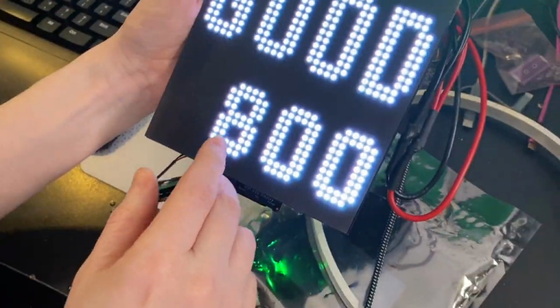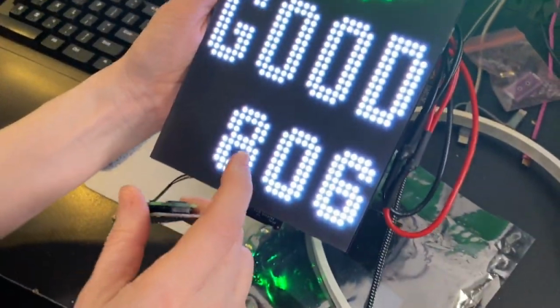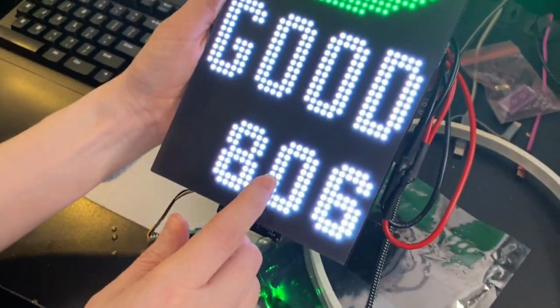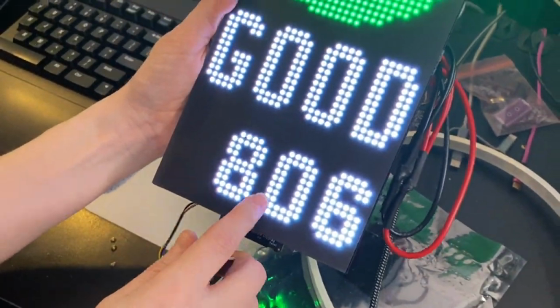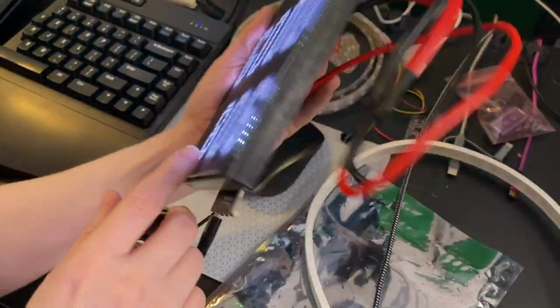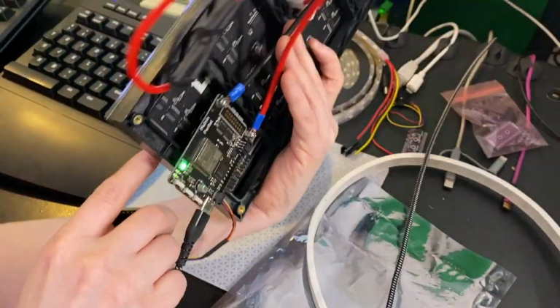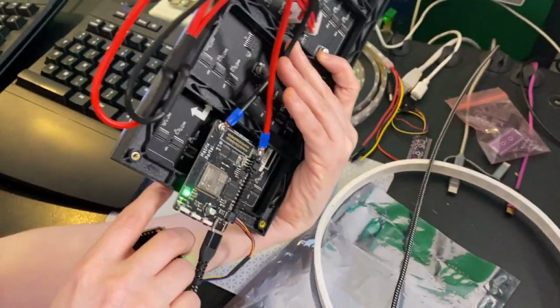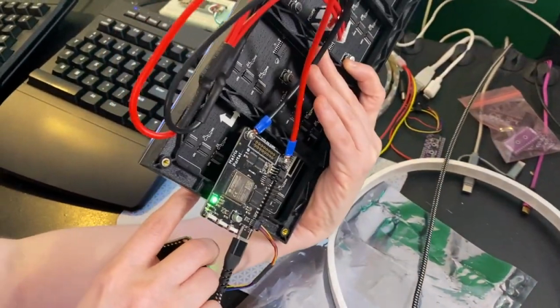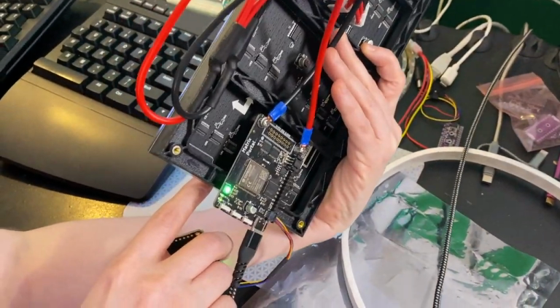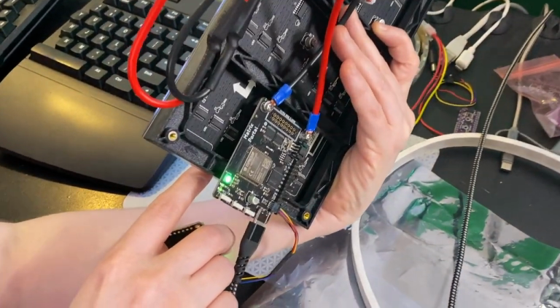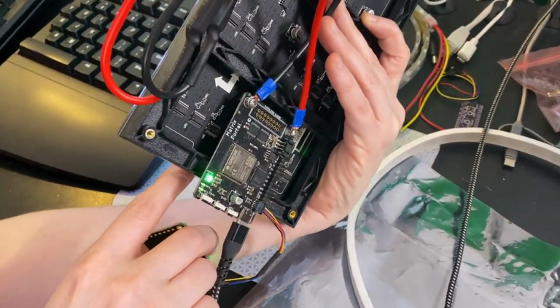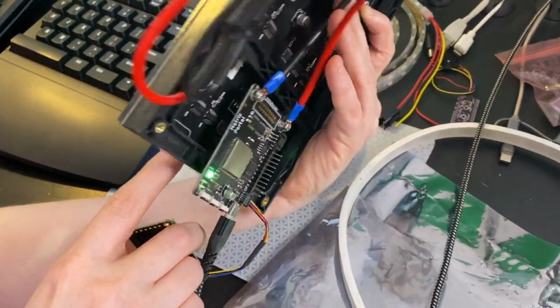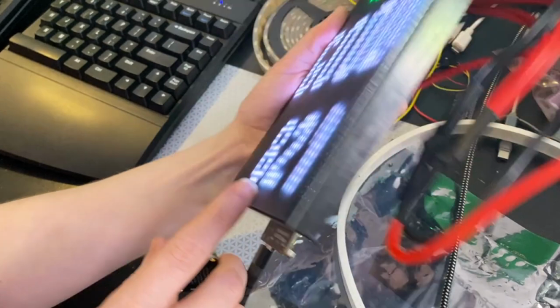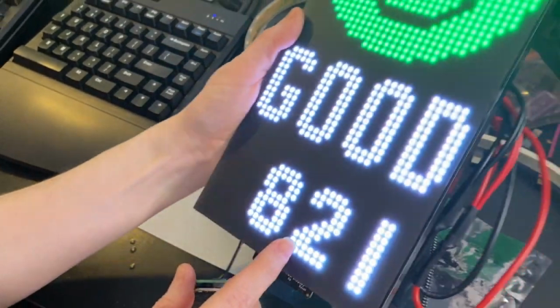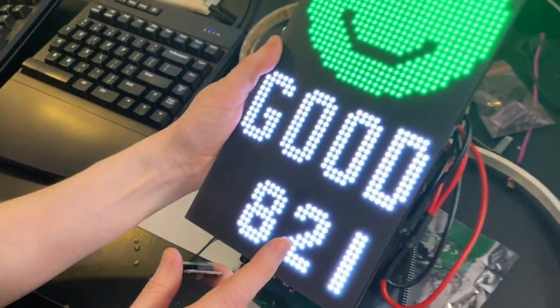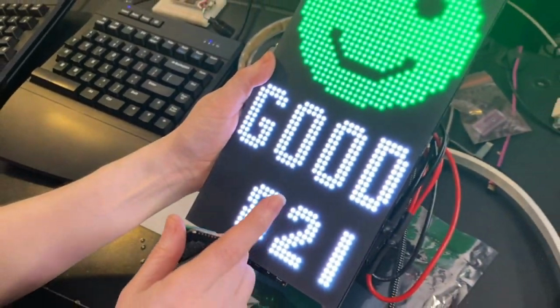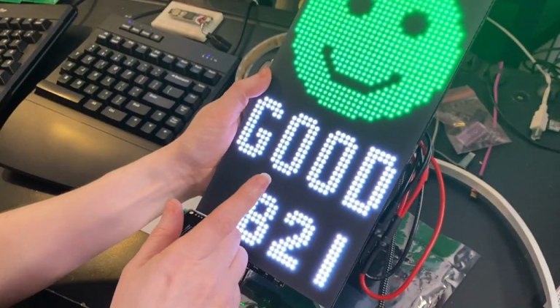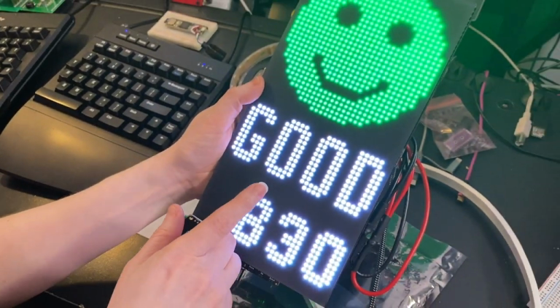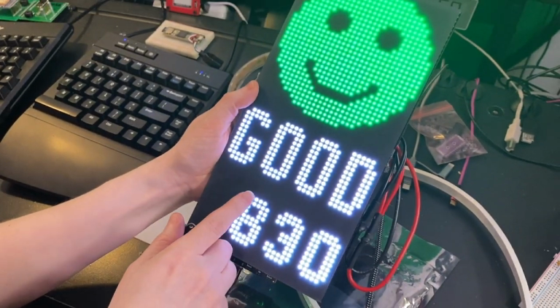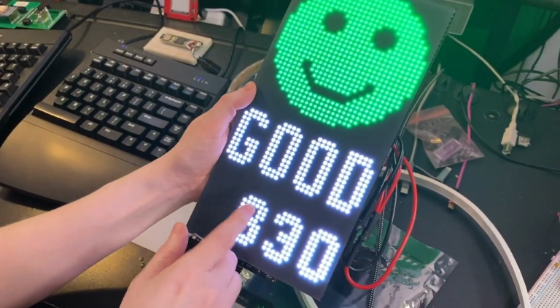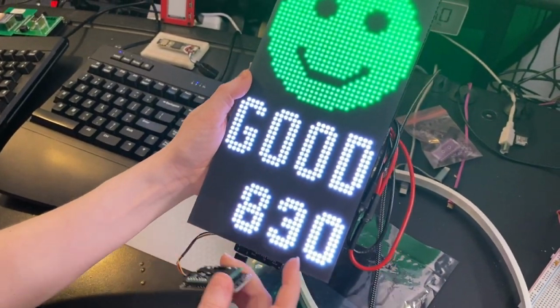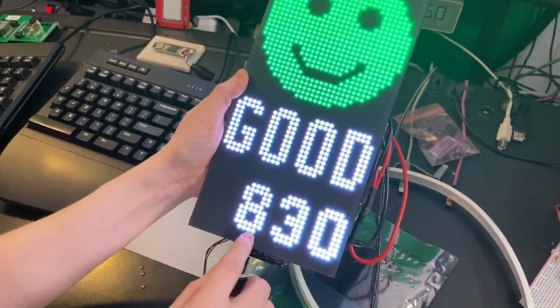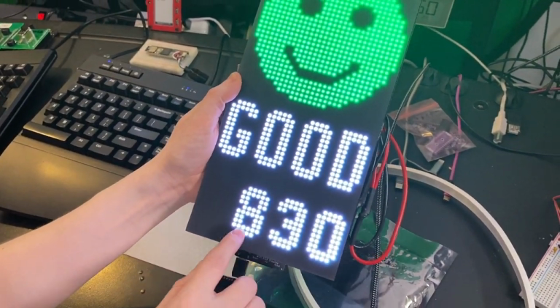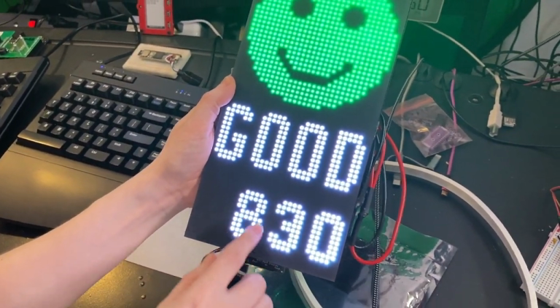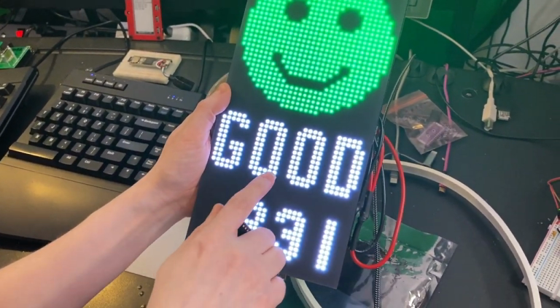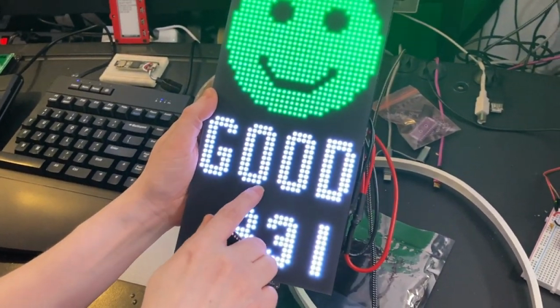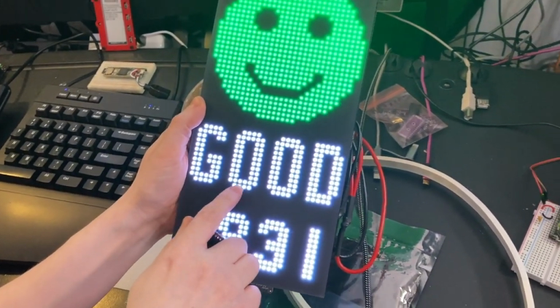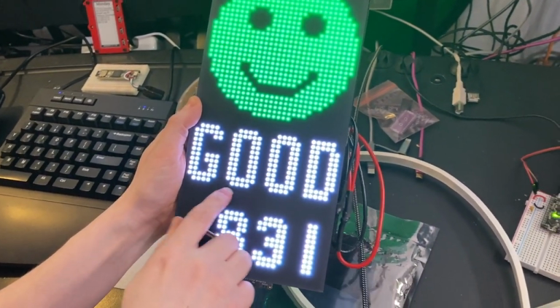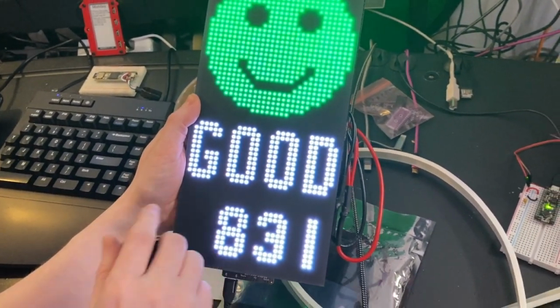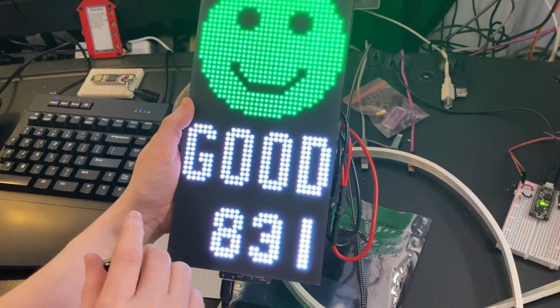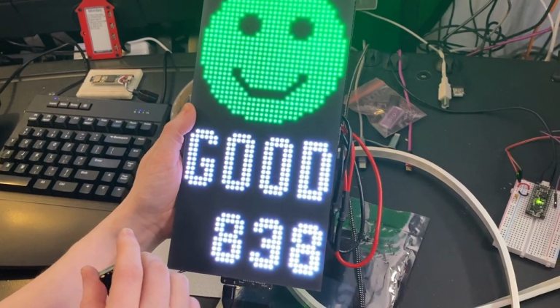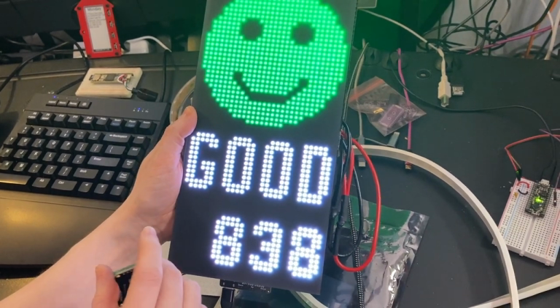This is a Matrix Portal, which is from our old Ada box a couple months ago, and an RGB matrix. It's showing off the PPM and telling you if there's enough ventilation in your room.